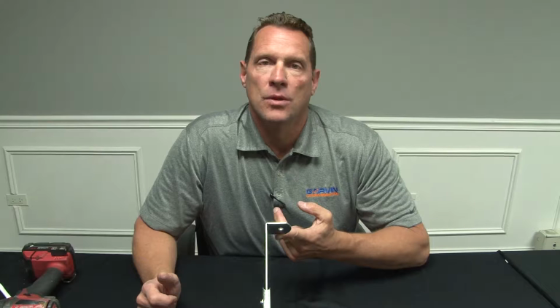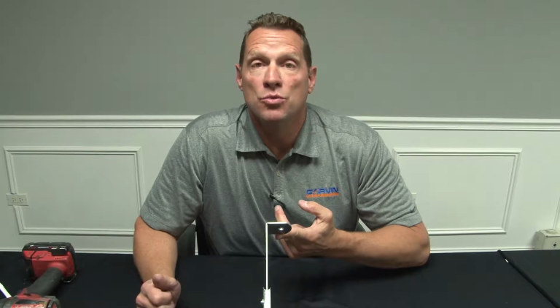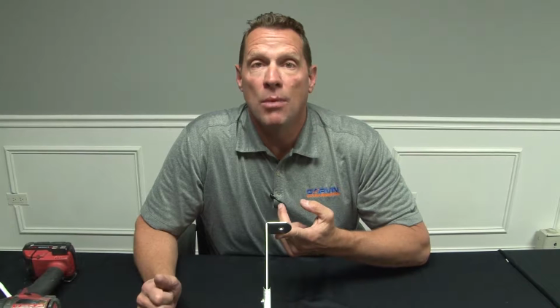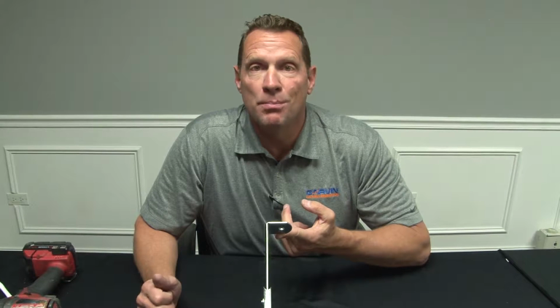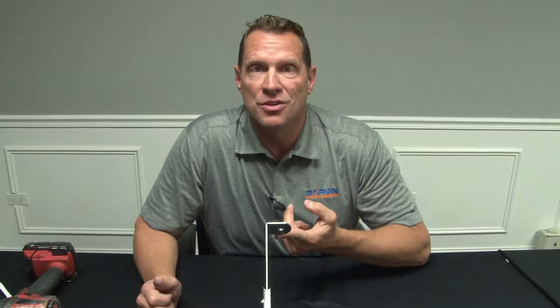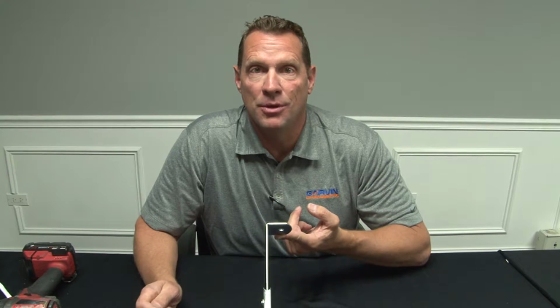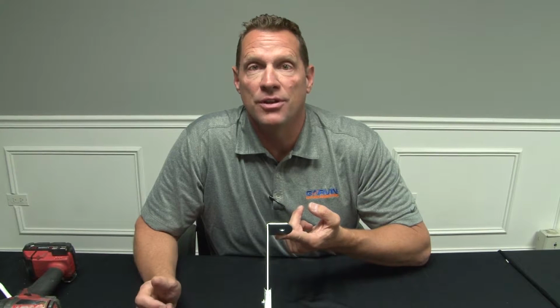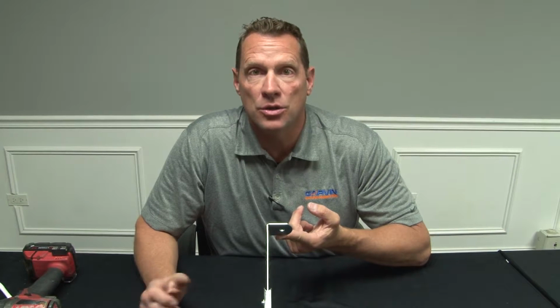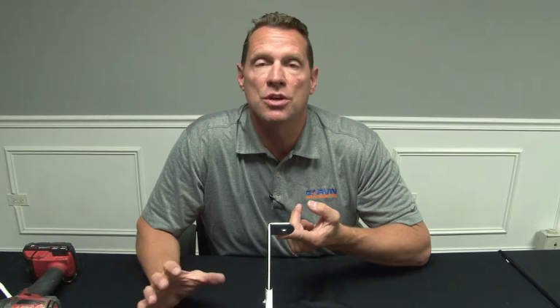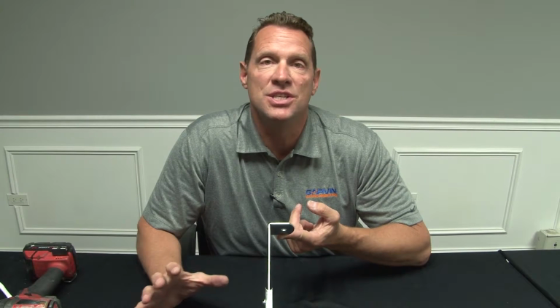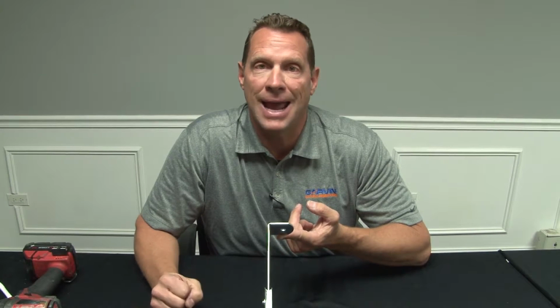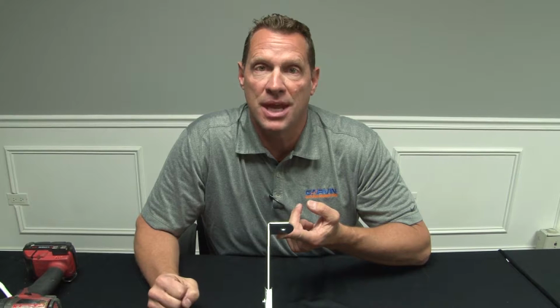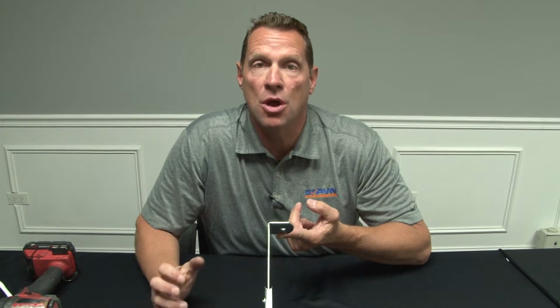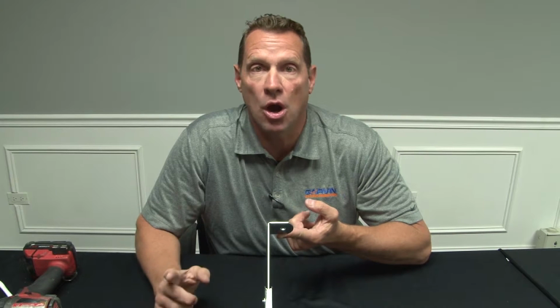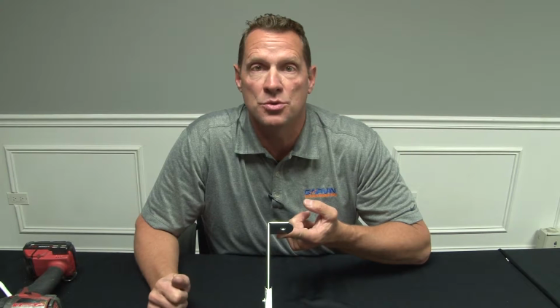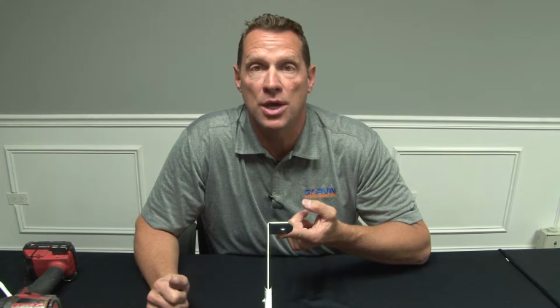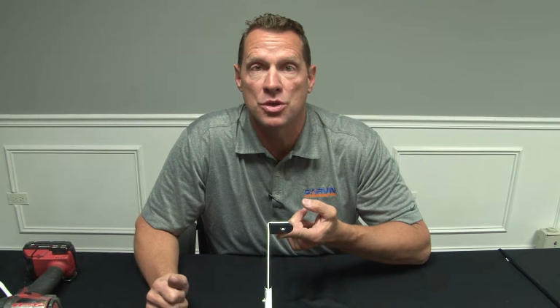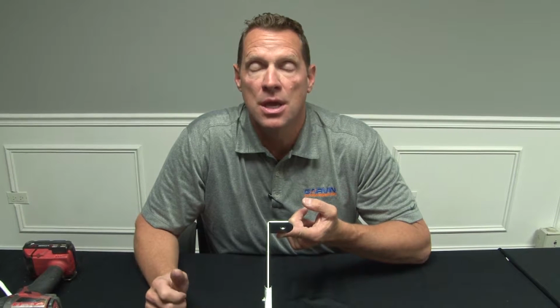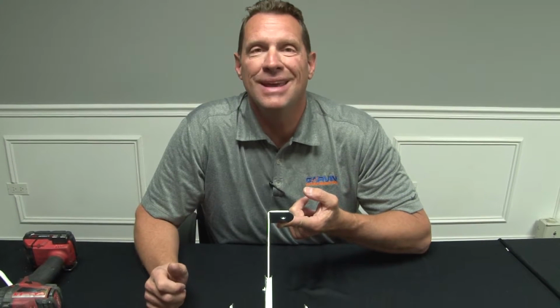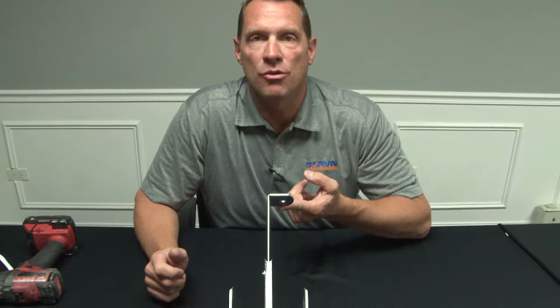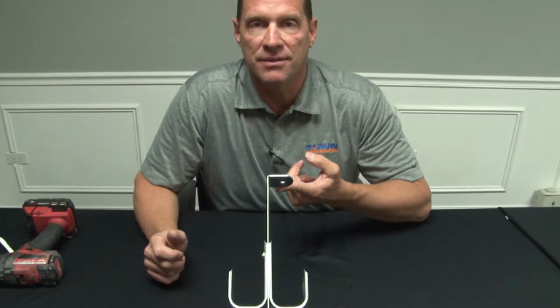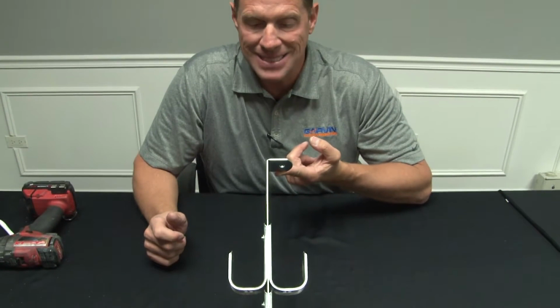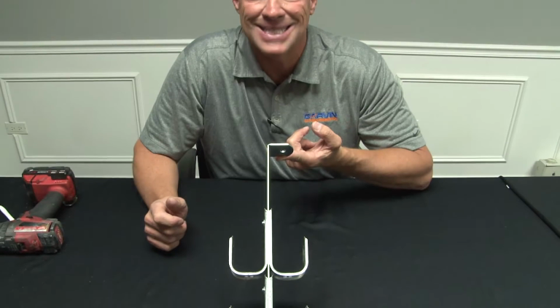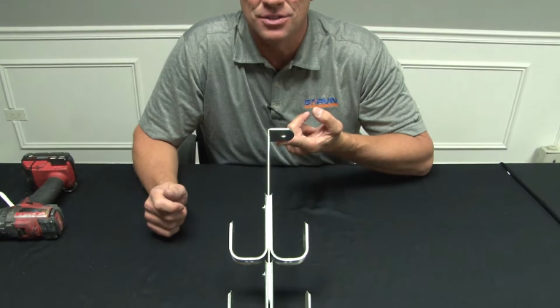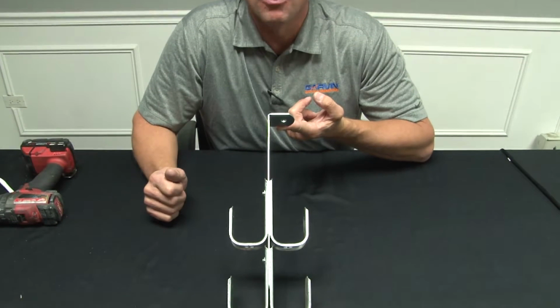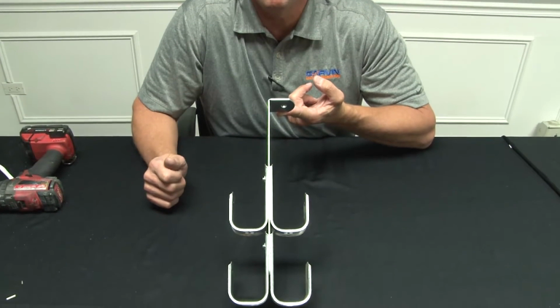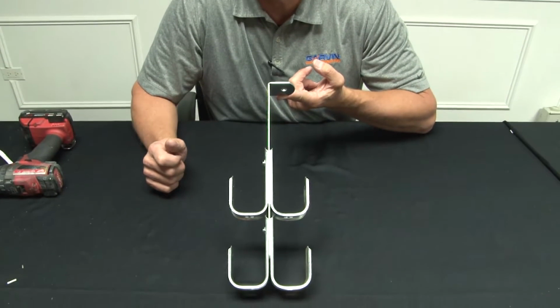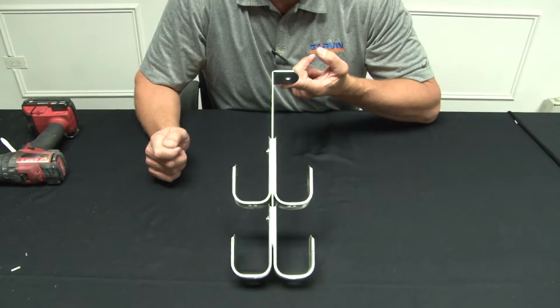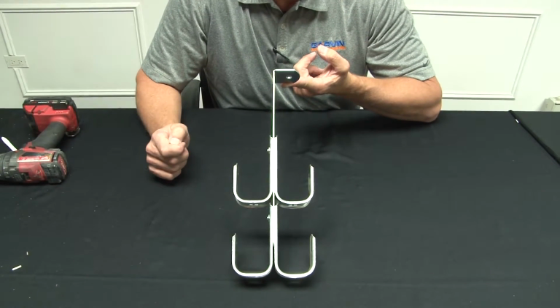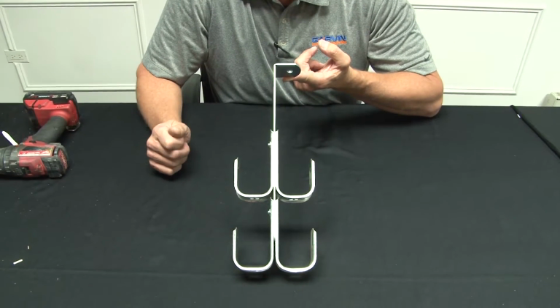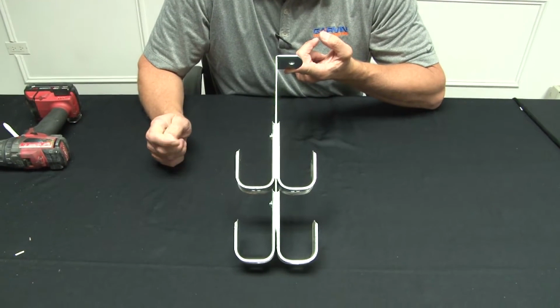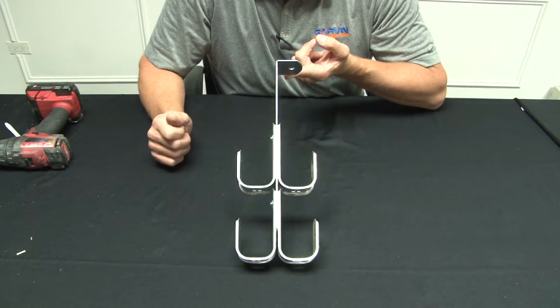When you're running multiple bundles of cable that are different colors and servicing different applications, call on Garvin Industries J-Hook Trees. We make these in a variety of sizes and styles, from 1 and 5/16 inch, 2 inch, and 4 inch.